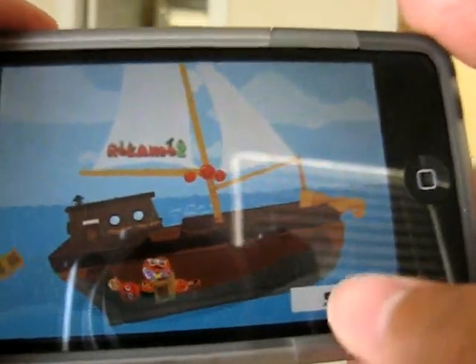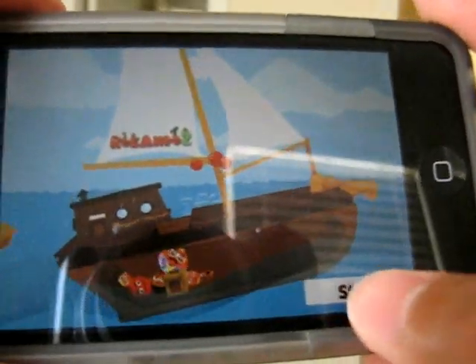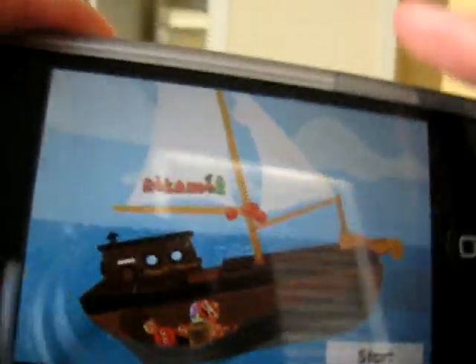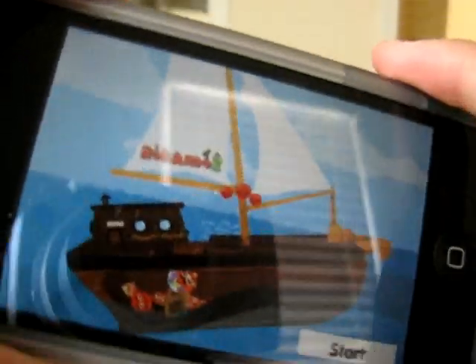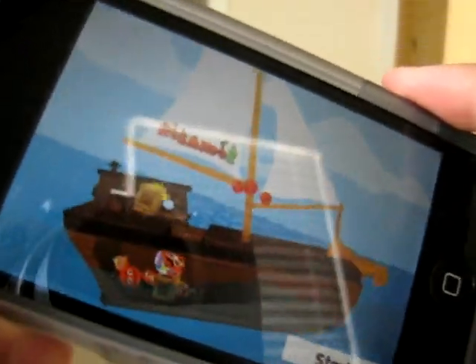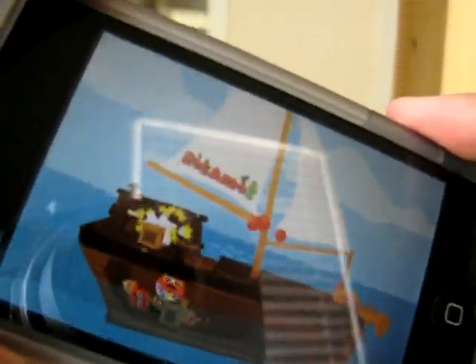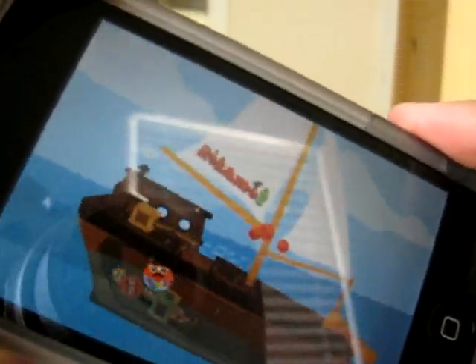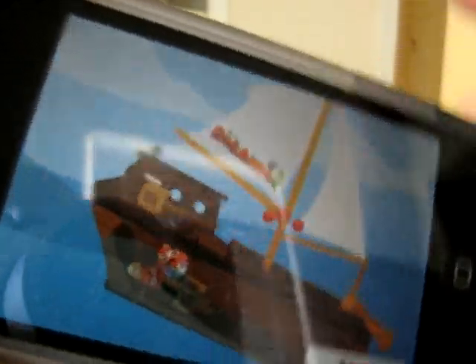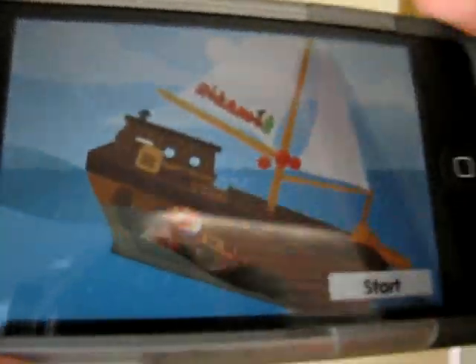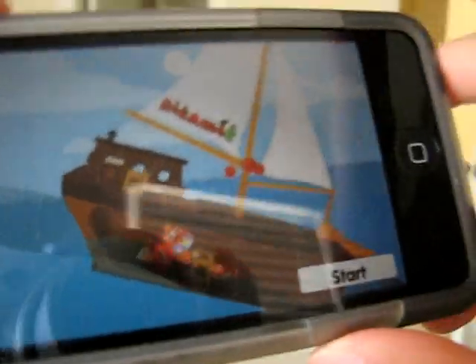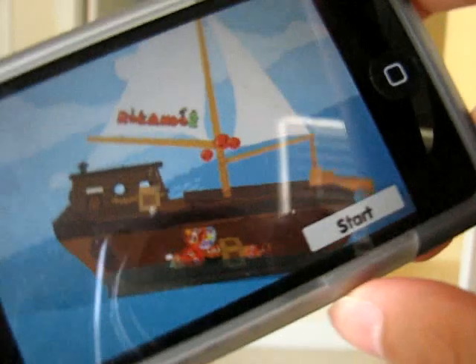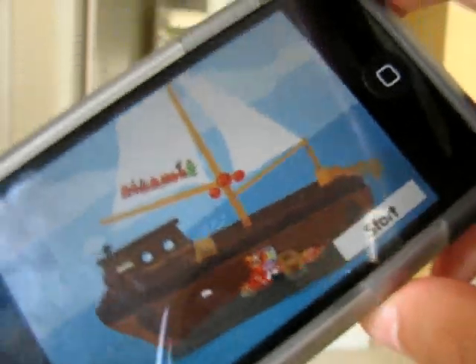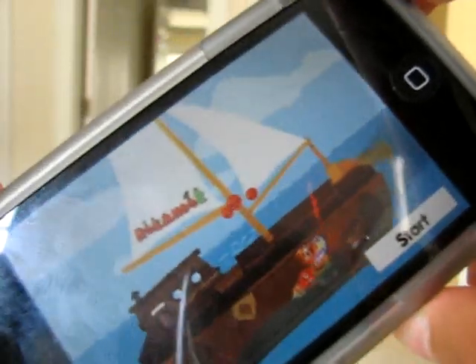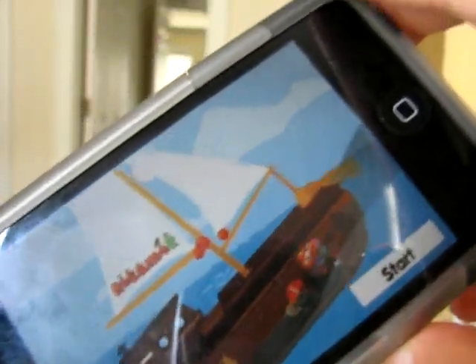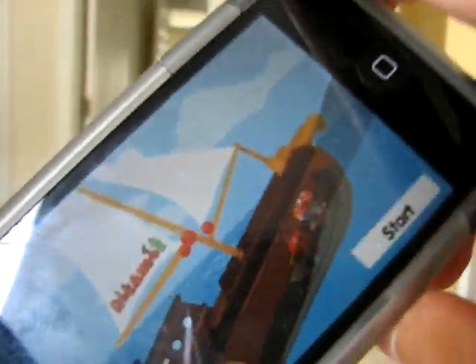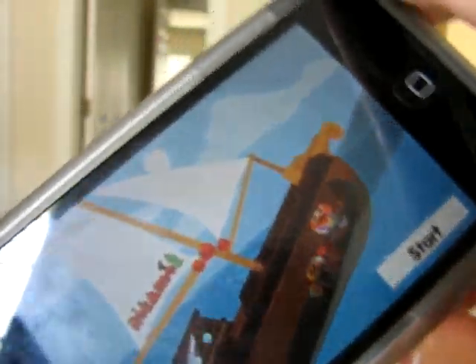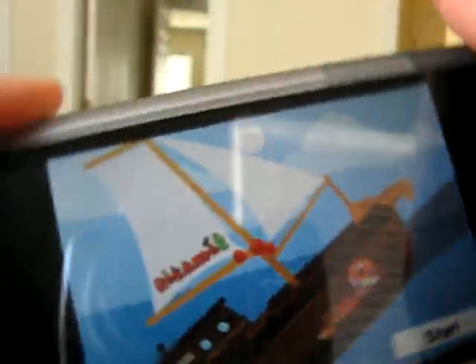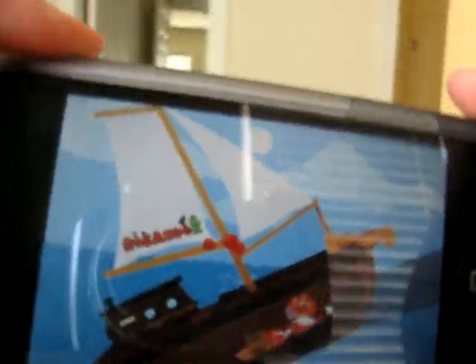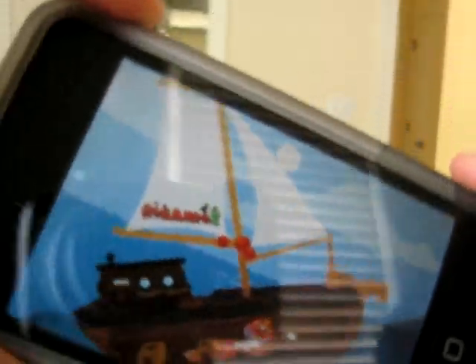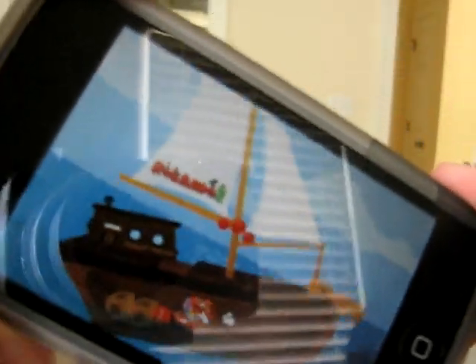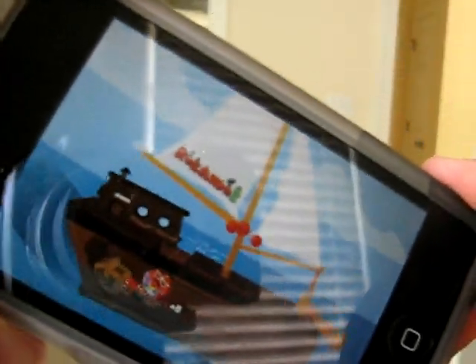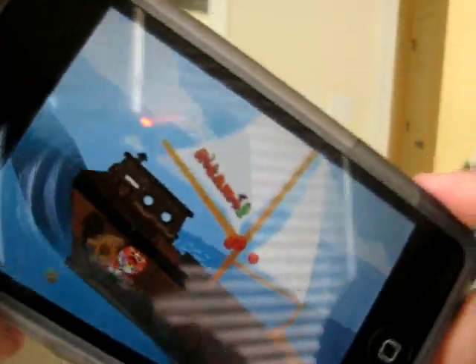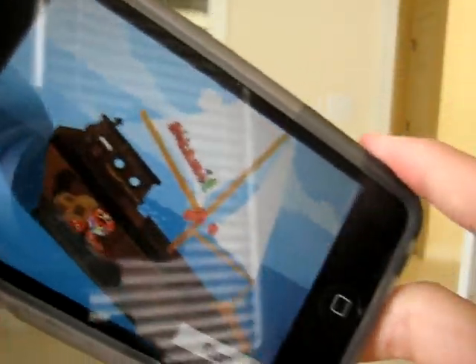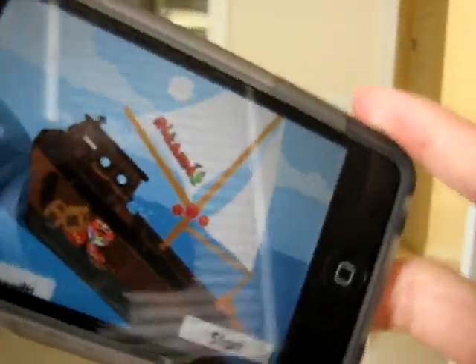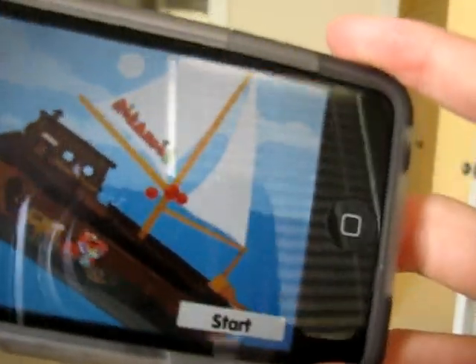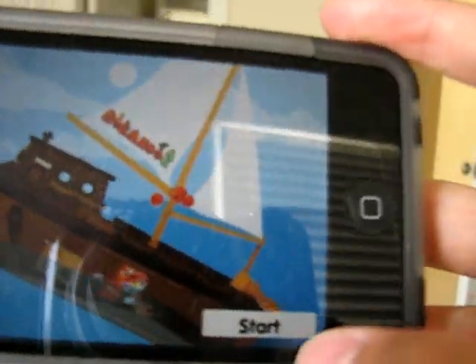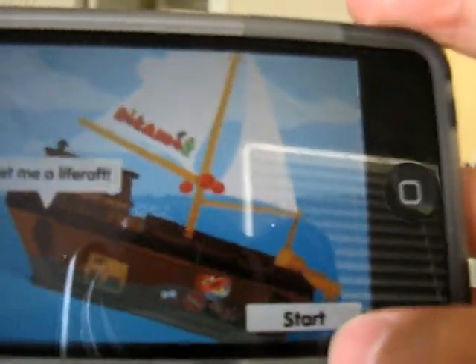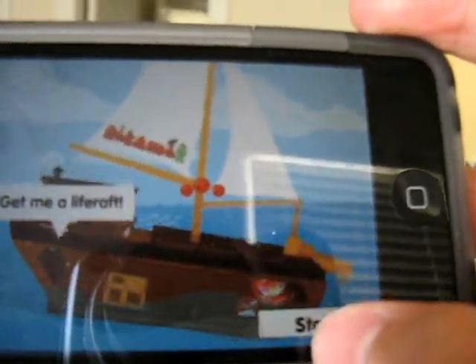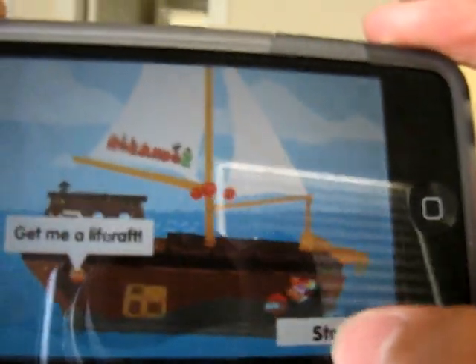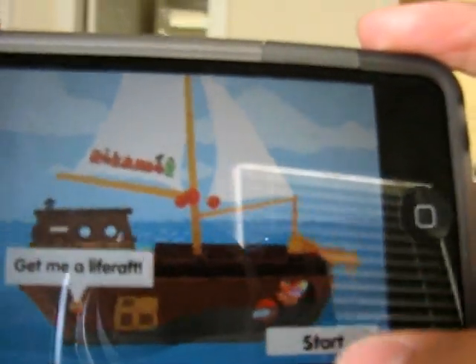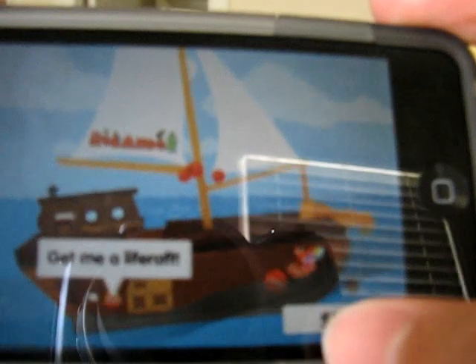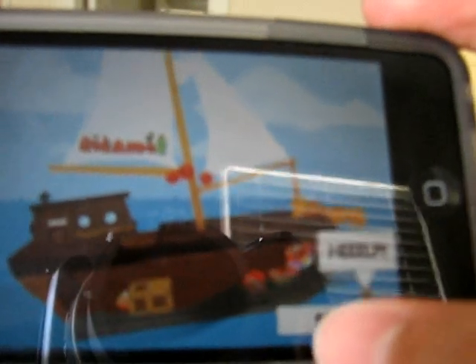So once you start the game it comes up like this, and you can just have some fun — just tilt the boat and make things fall out and stuff. So let's start.